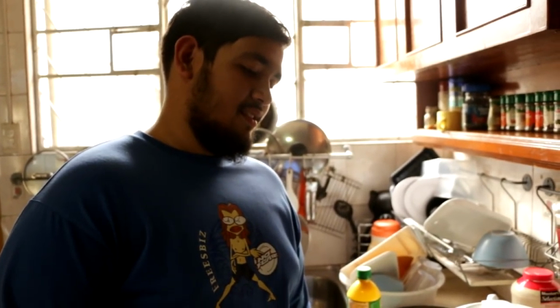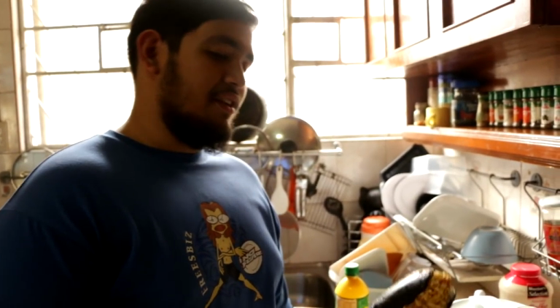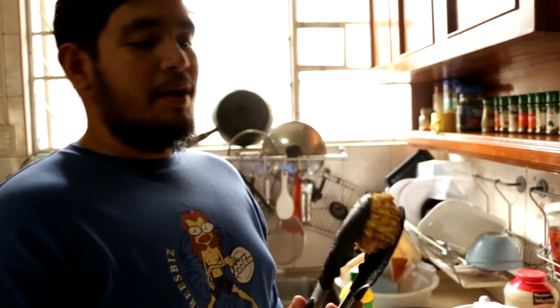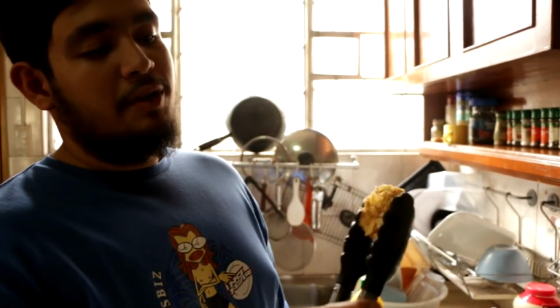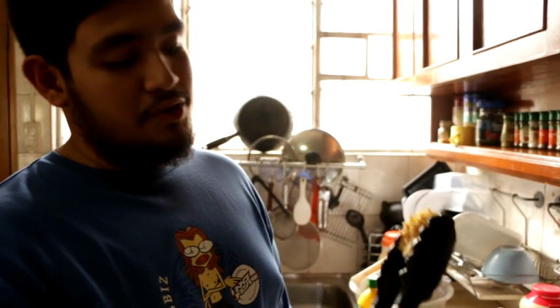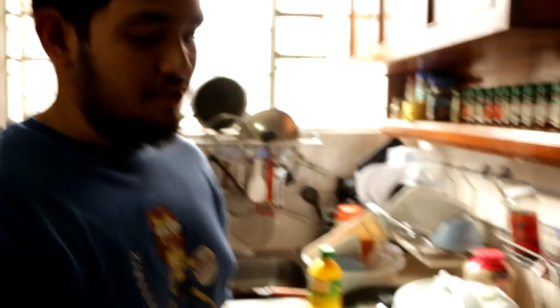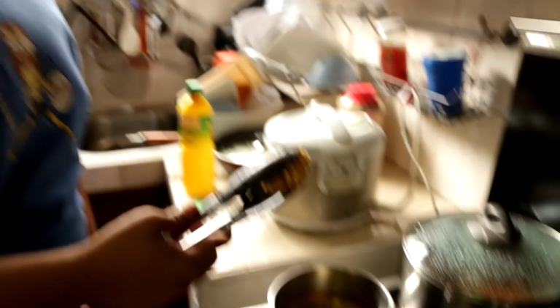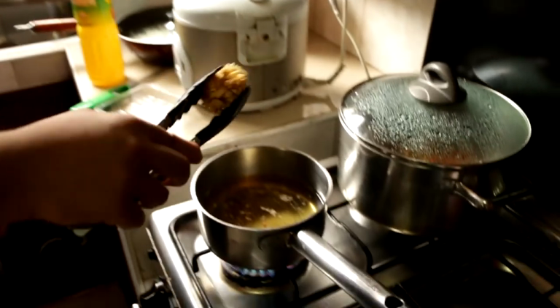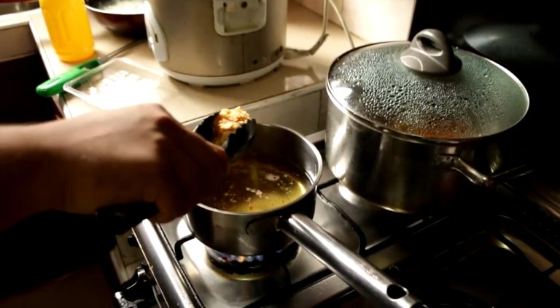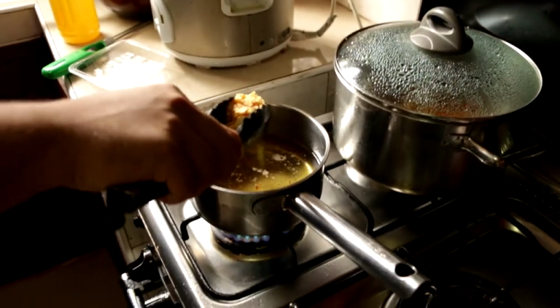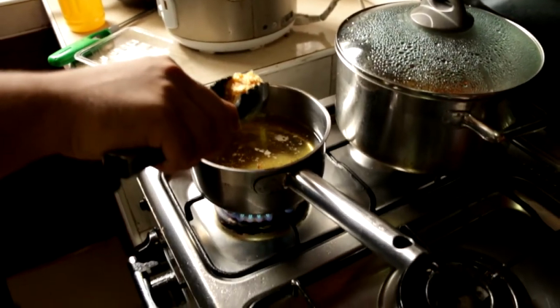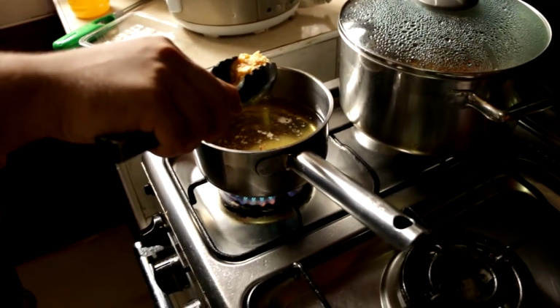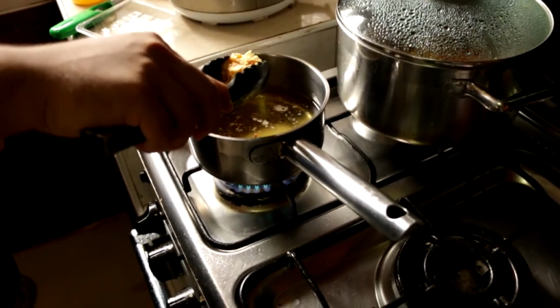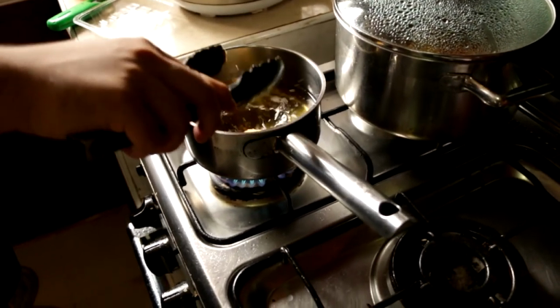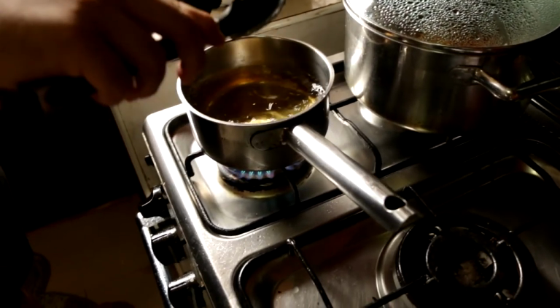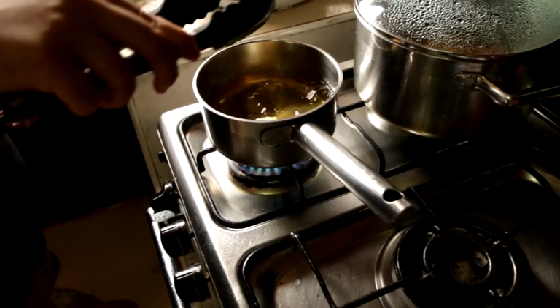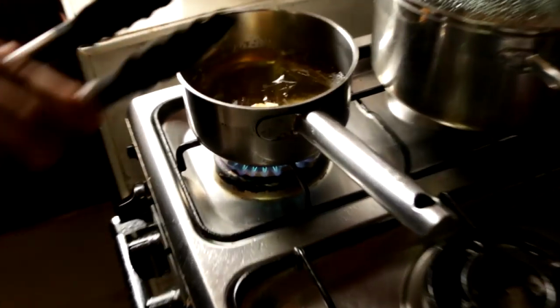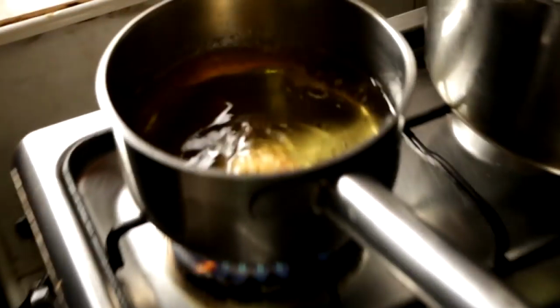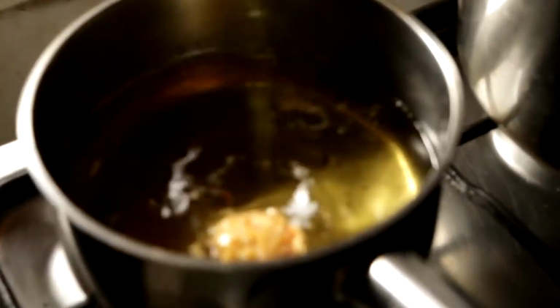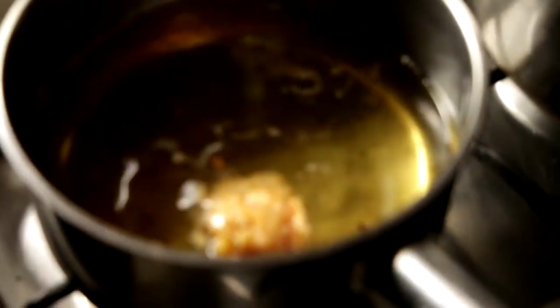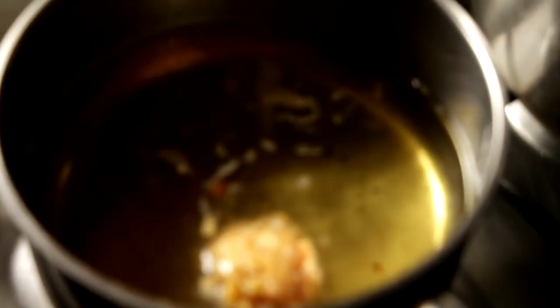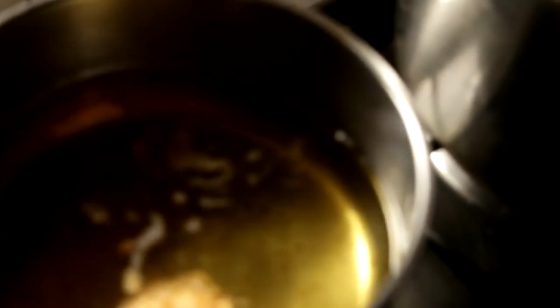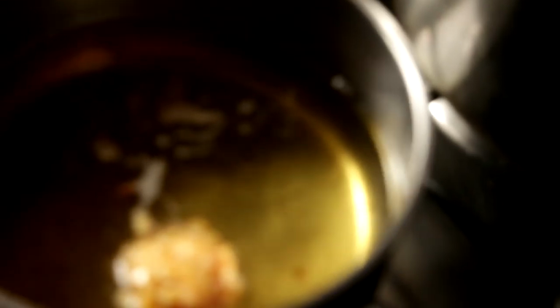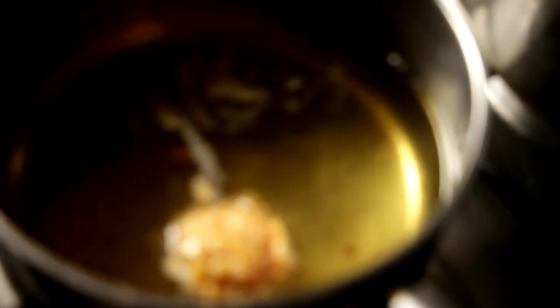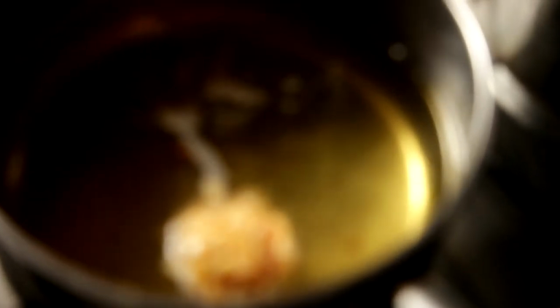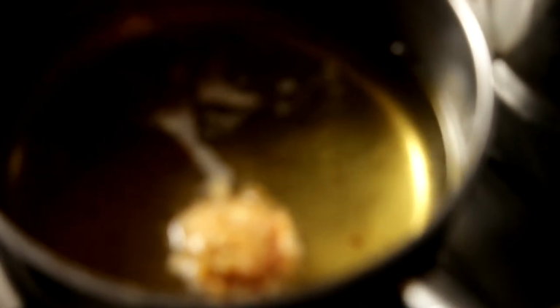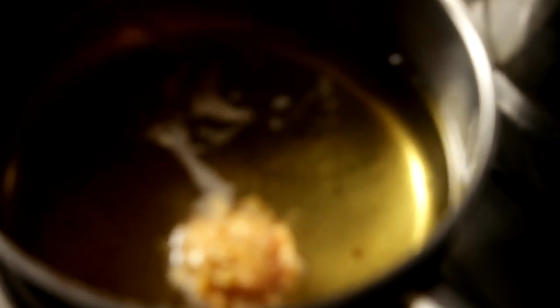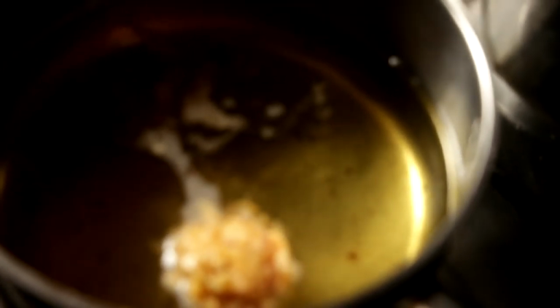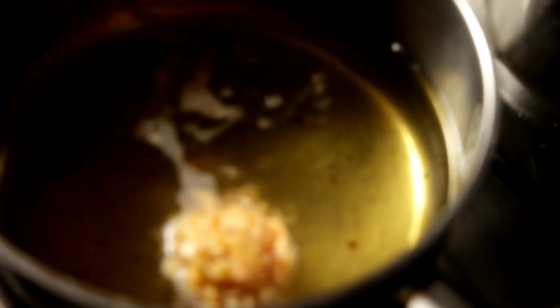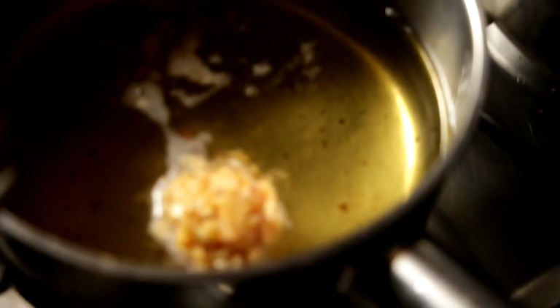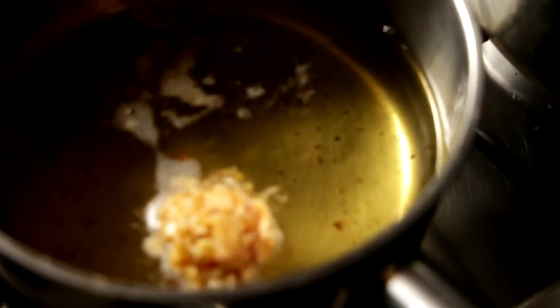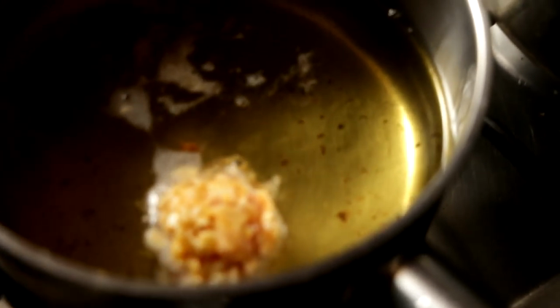I think it's time, but I'm not sure, so I'm going to use the baby piece. It wasn't time. Wait, look — it's kind of frying.